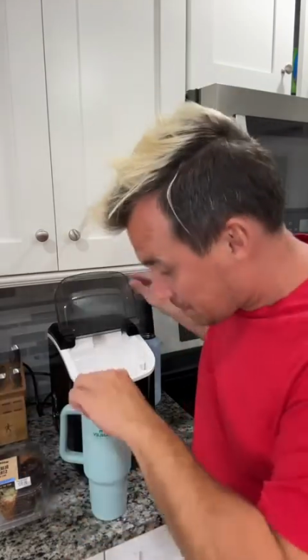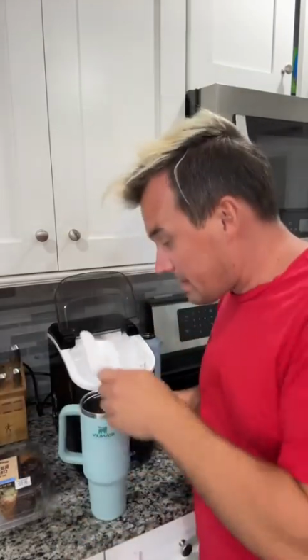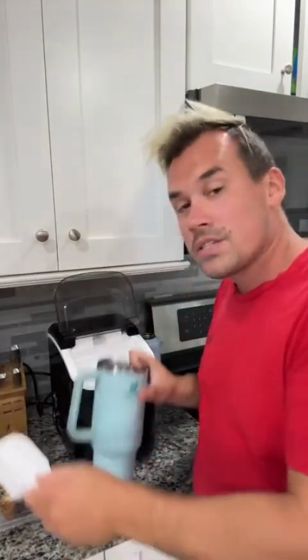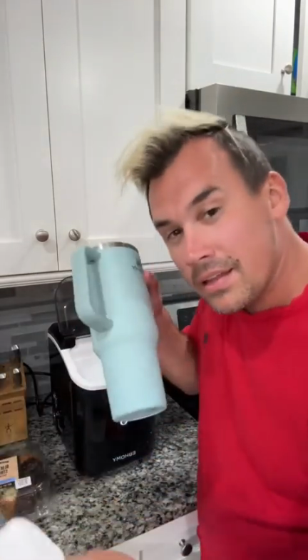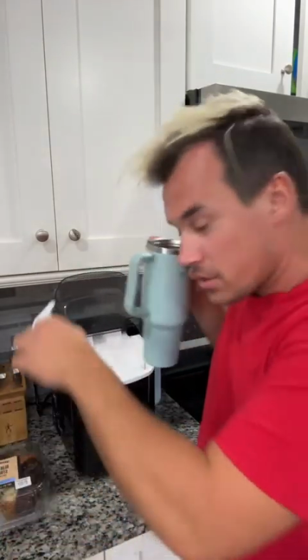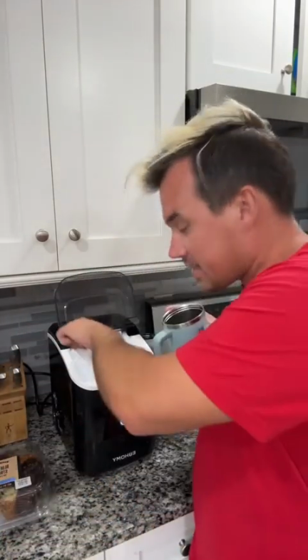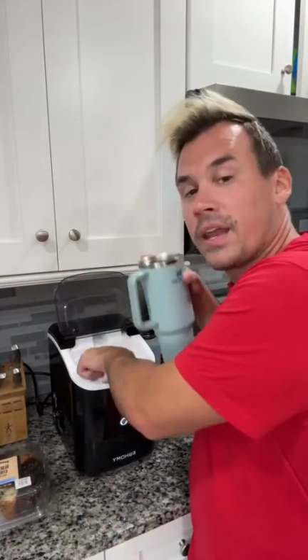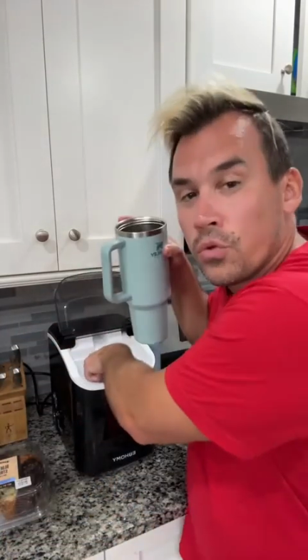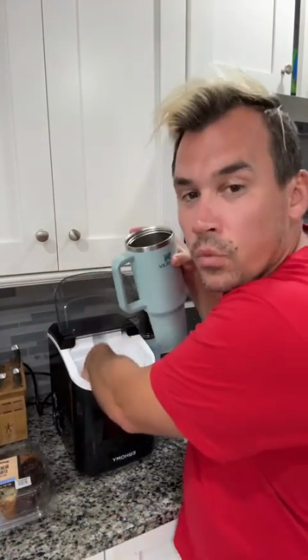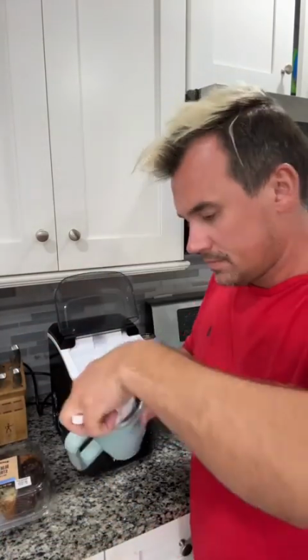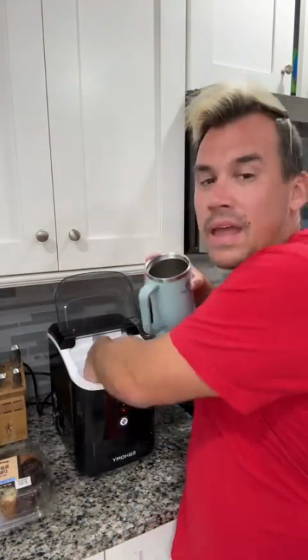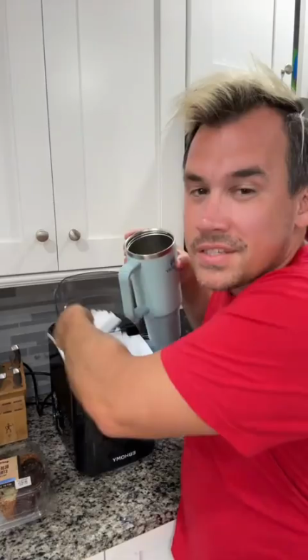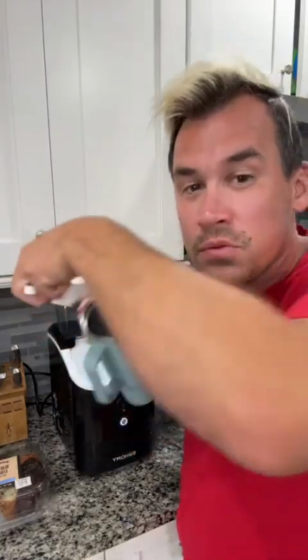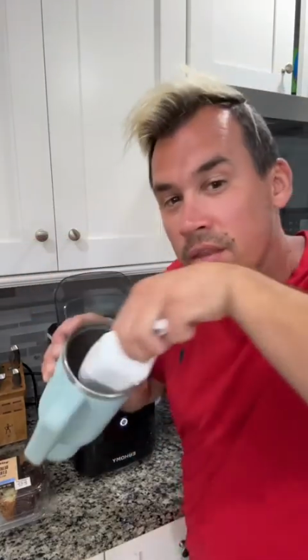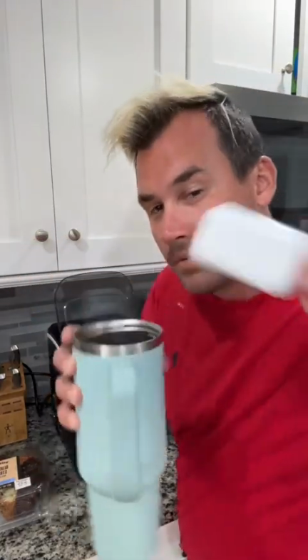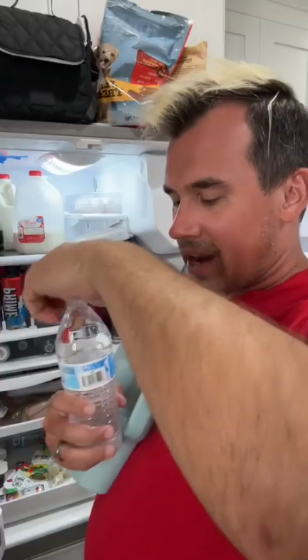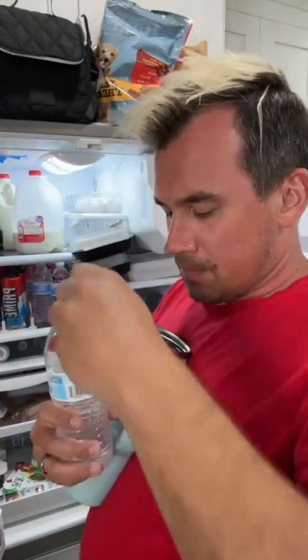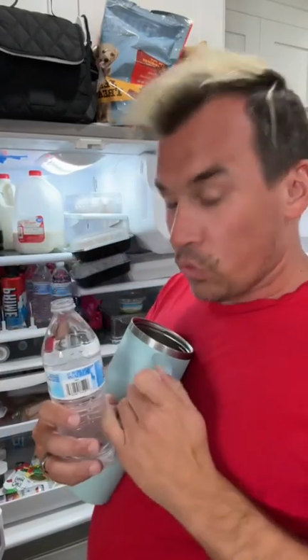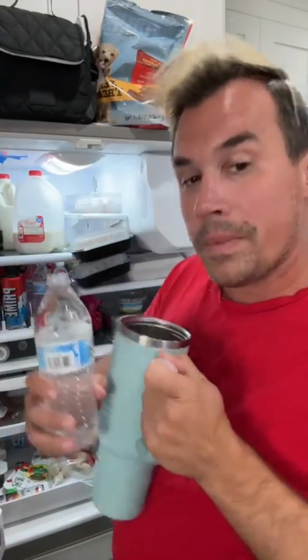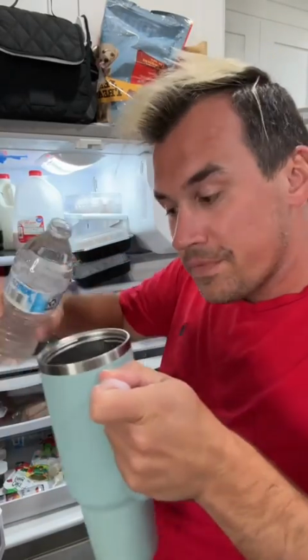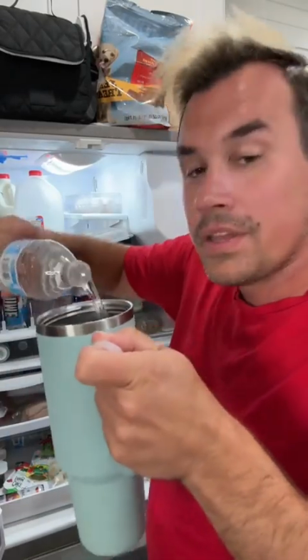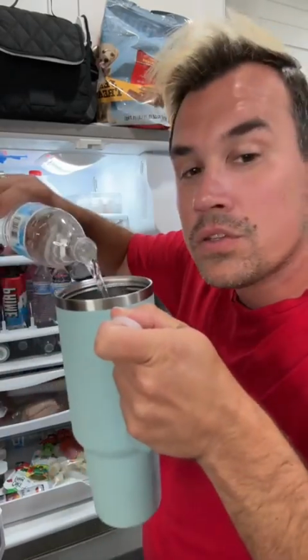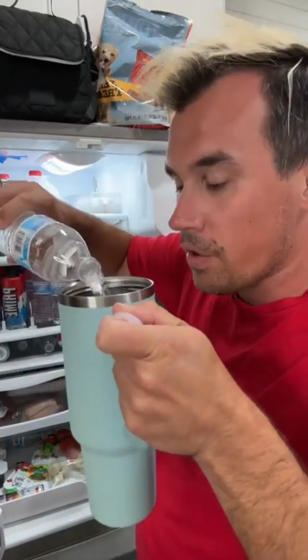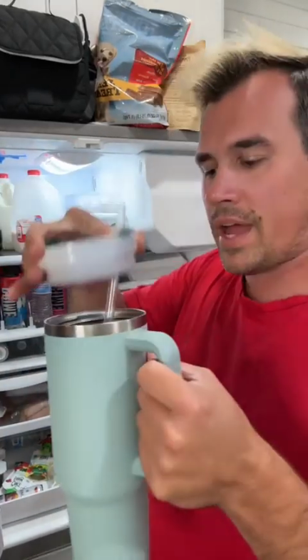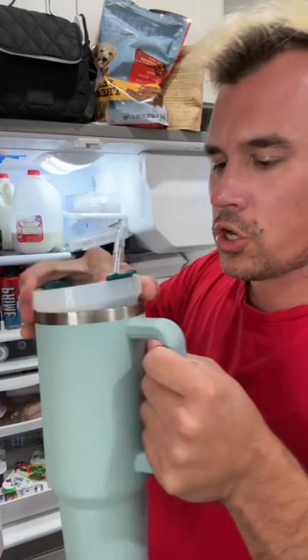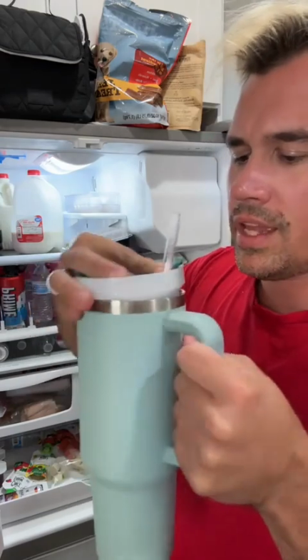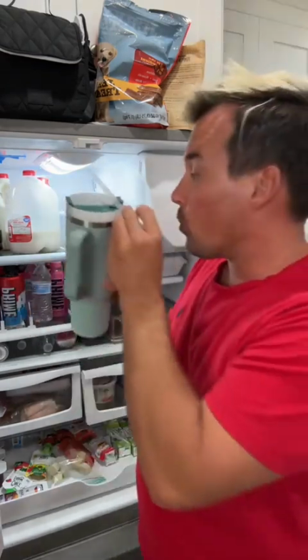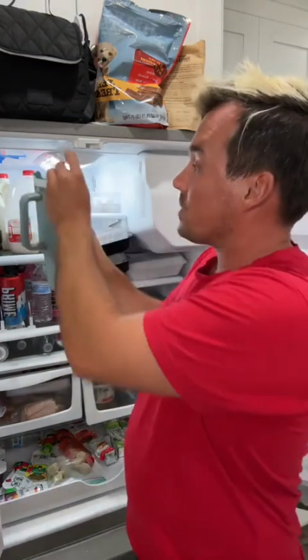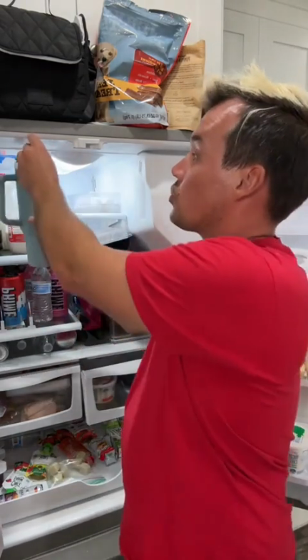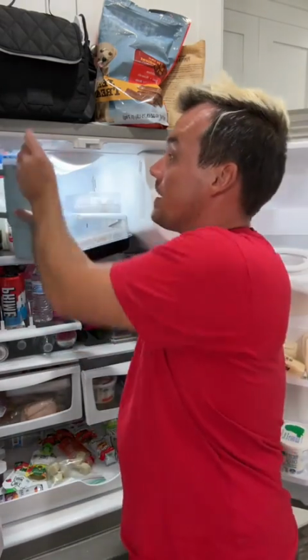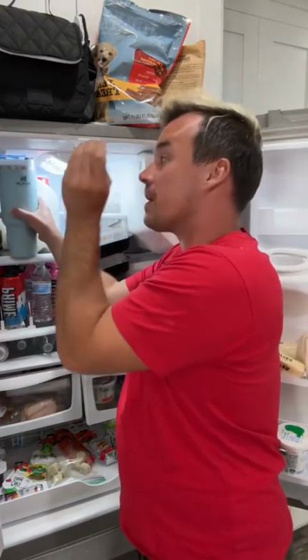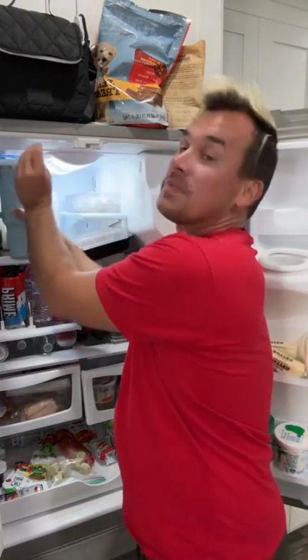Let's pre-make her Stanley because I know she likes to bring a nice cold water to work. That way she's not fussing with it in the morning. We're just going to add some bottled water because the filtered thing runs too slow. We'll add the straw on the lid — it won't fit with the straw in so we've got to put it up top.